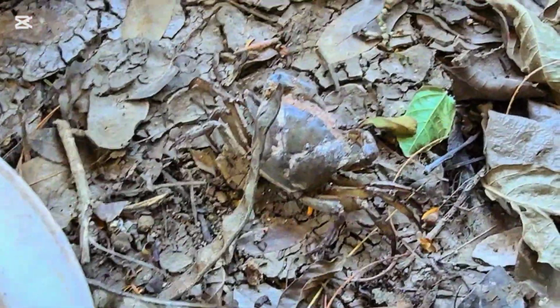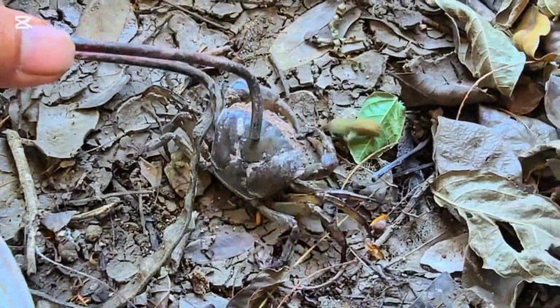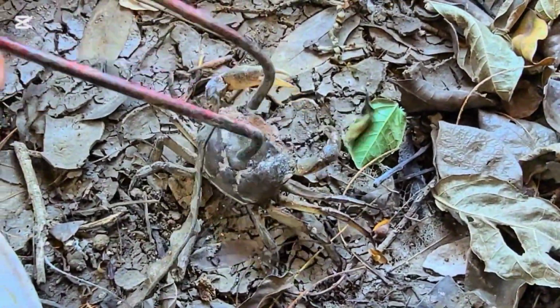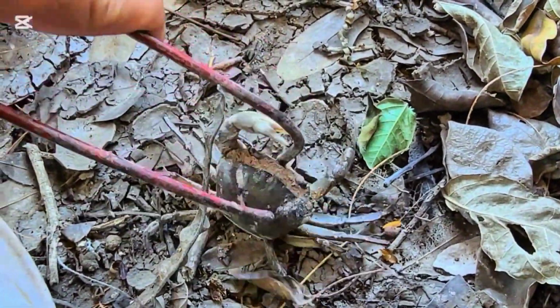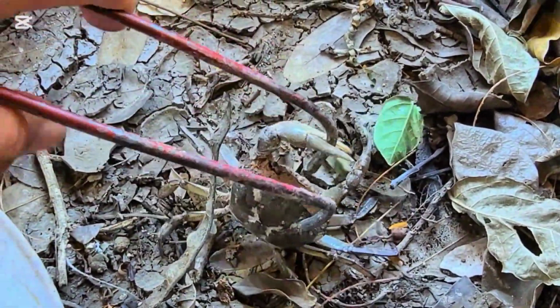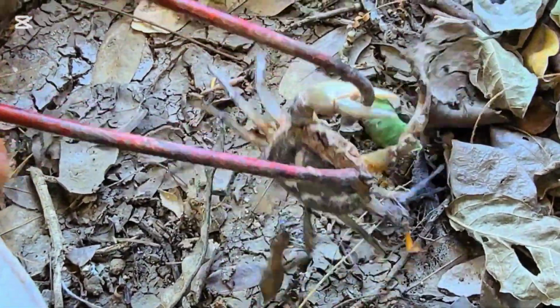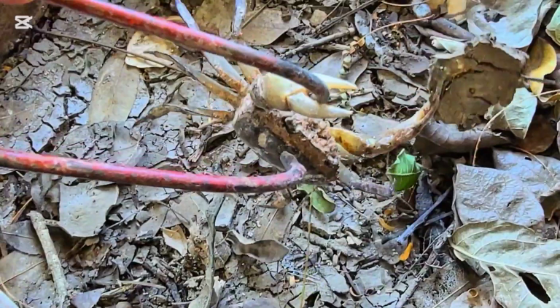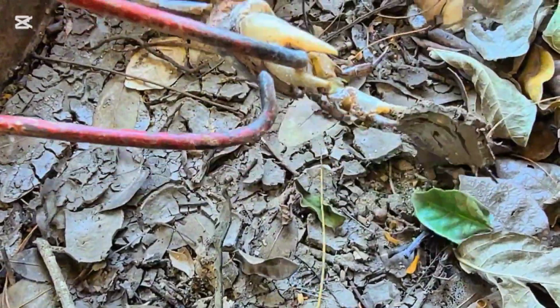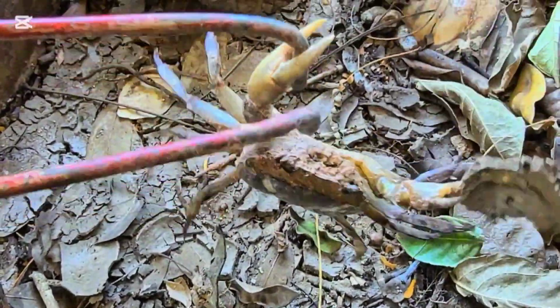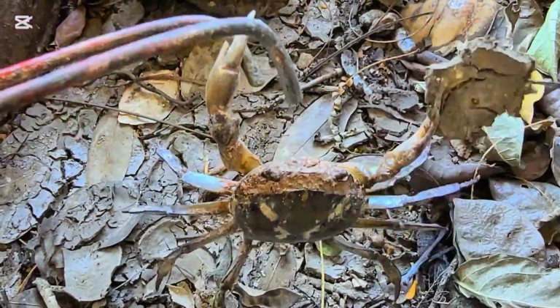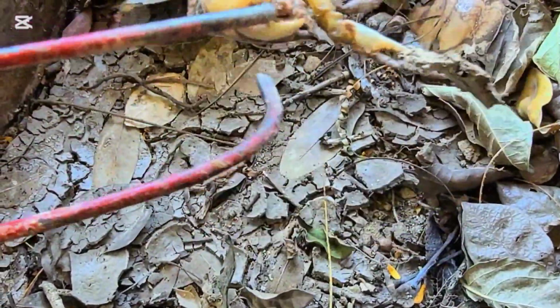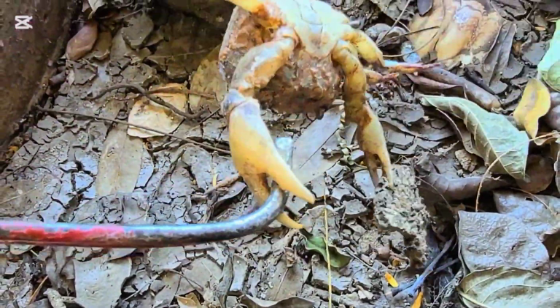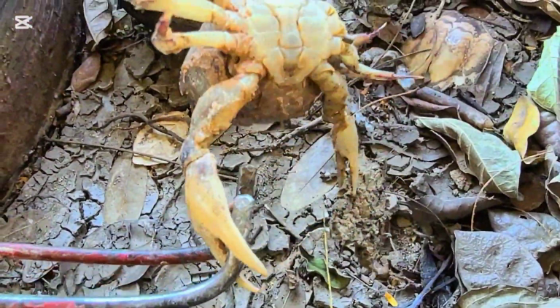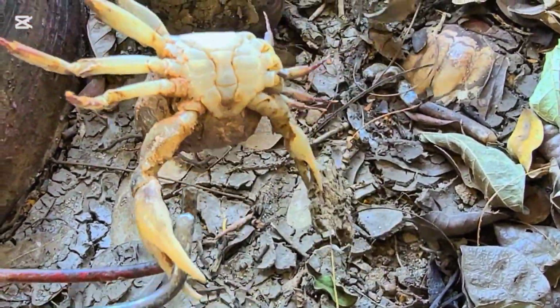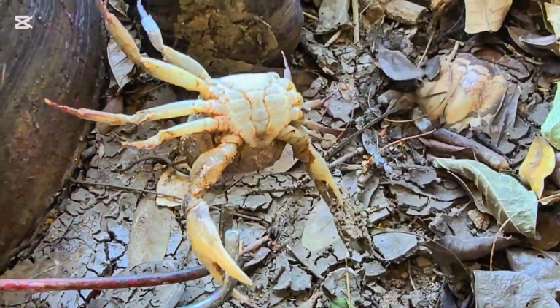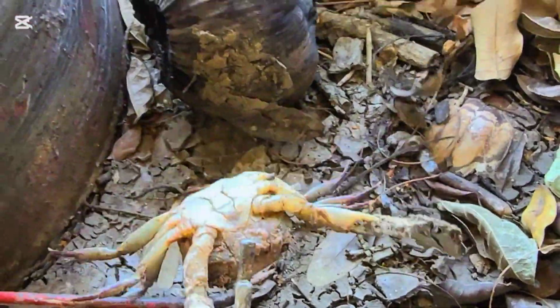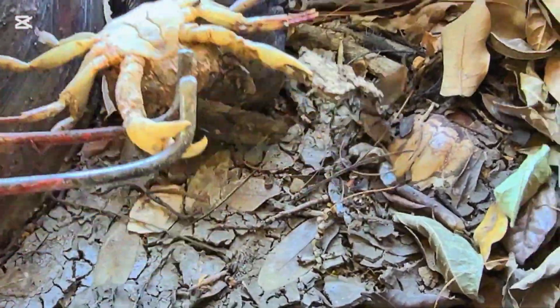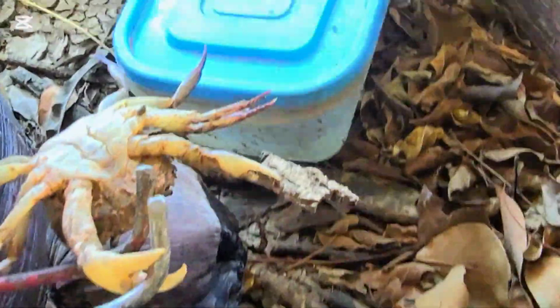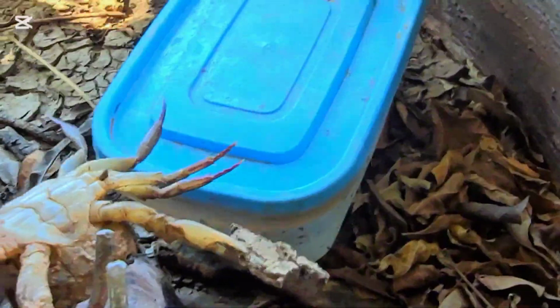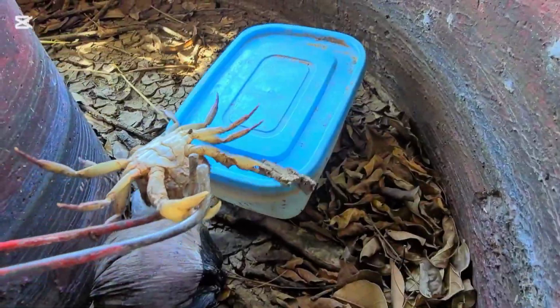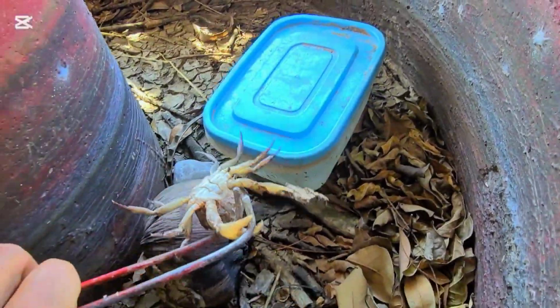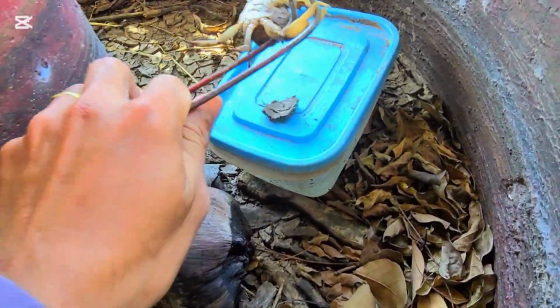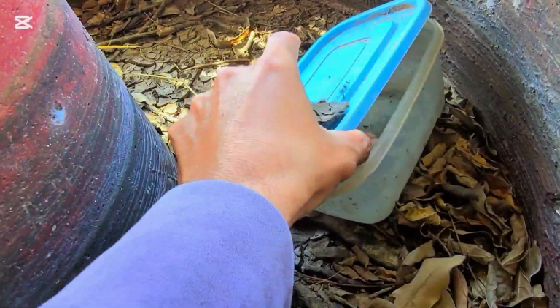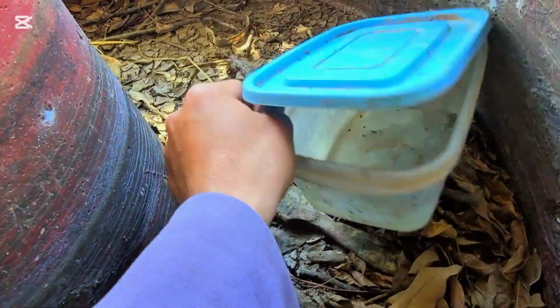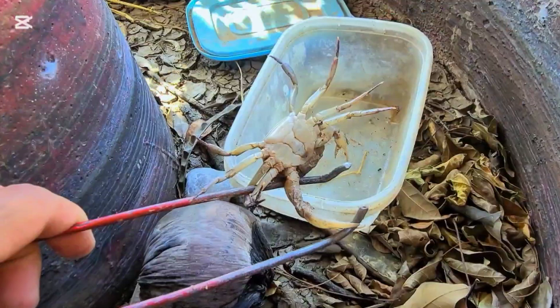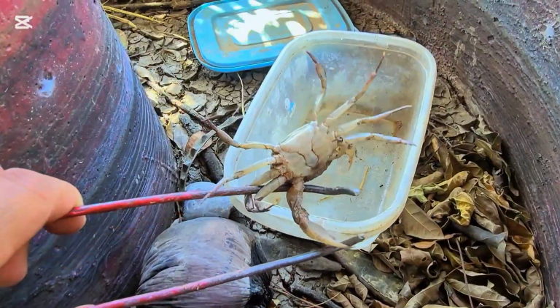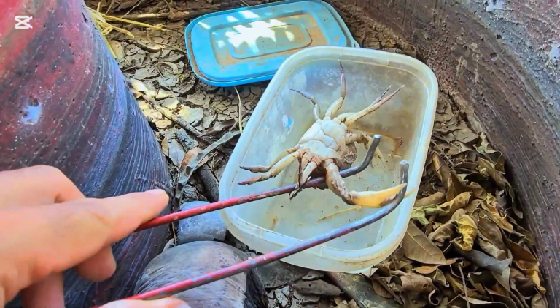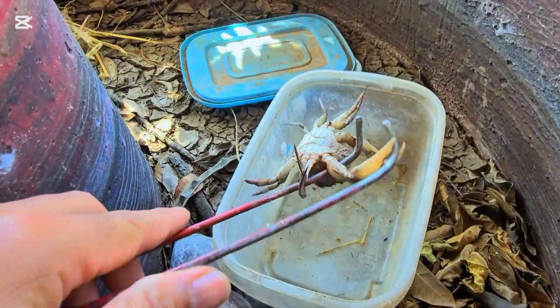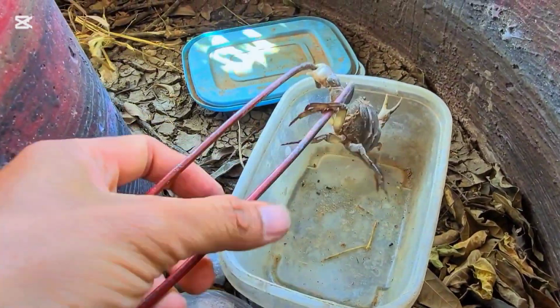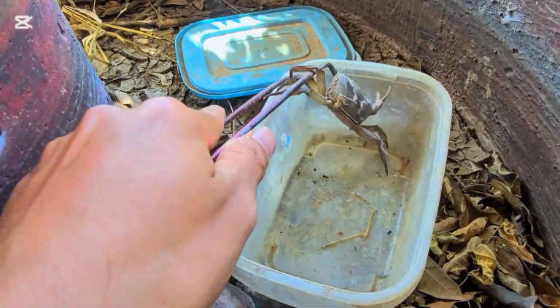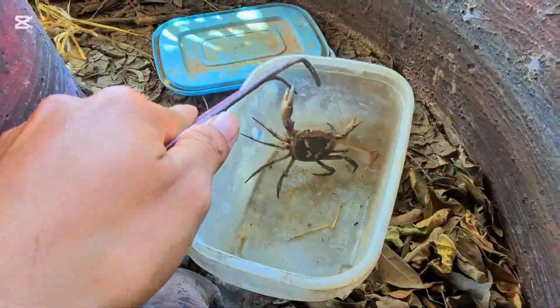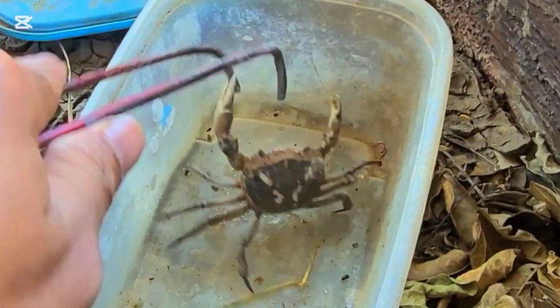It's a big crab, everyone! Wow, this crab sticks so tight. Release me, release my finger!